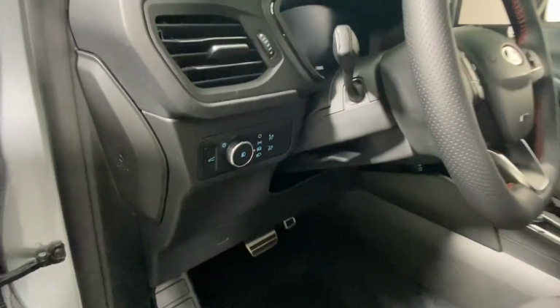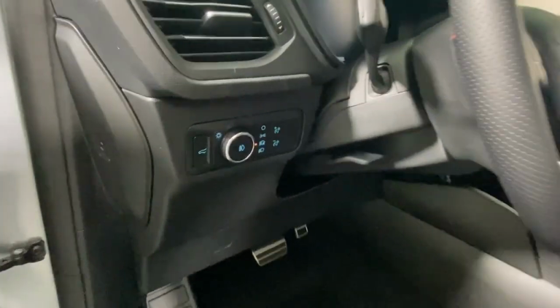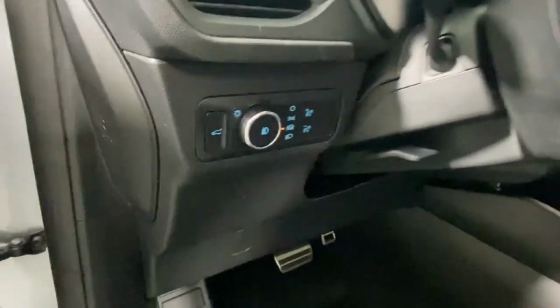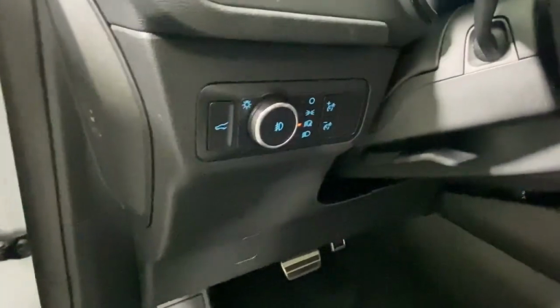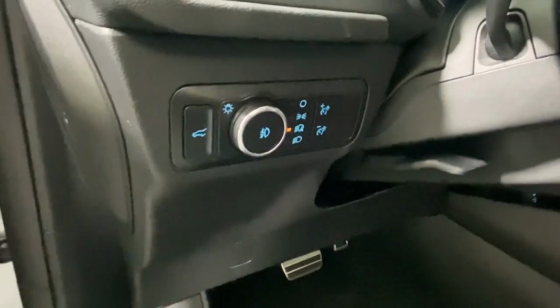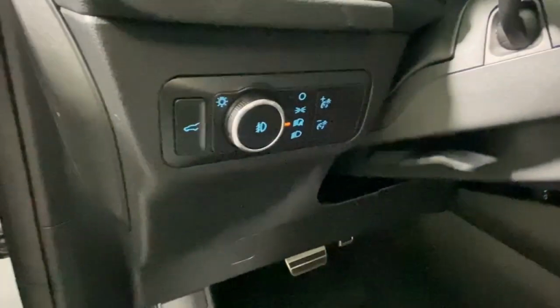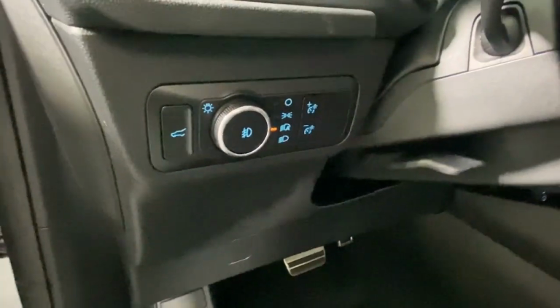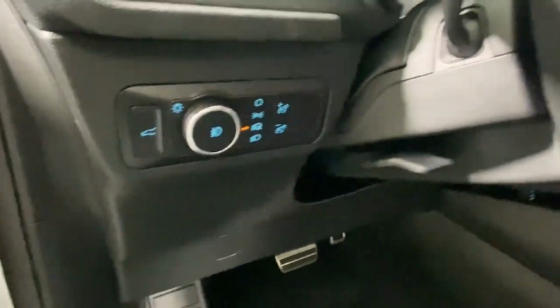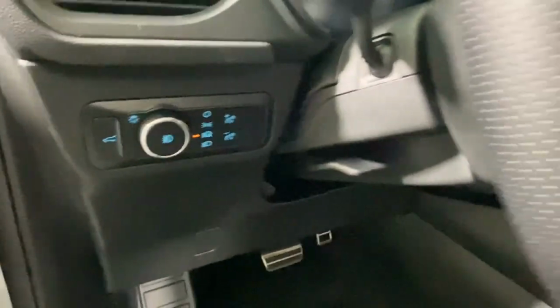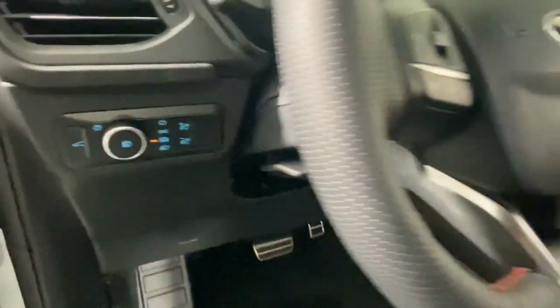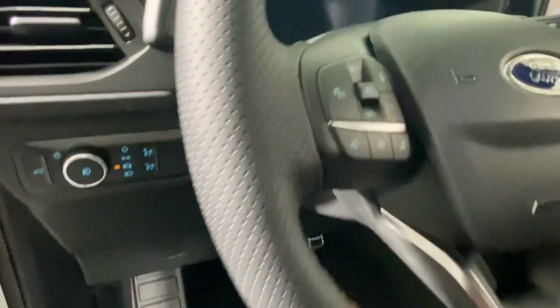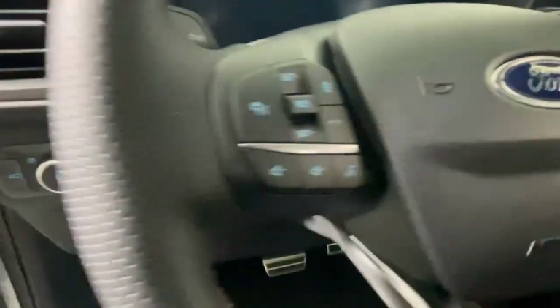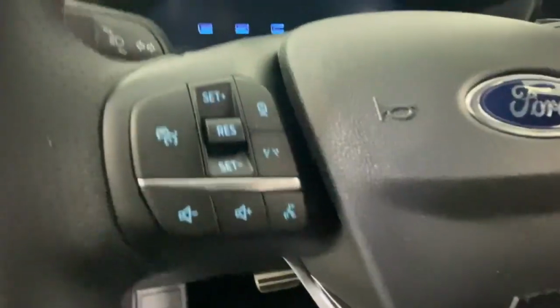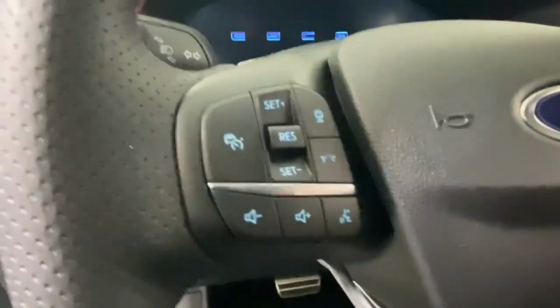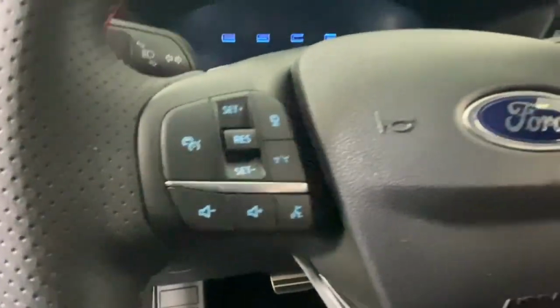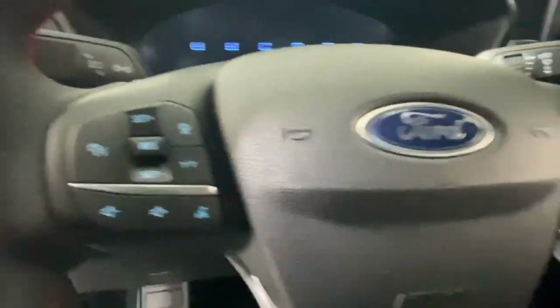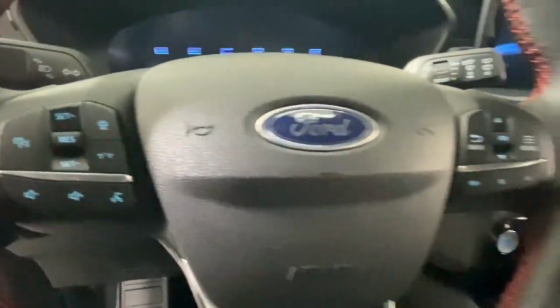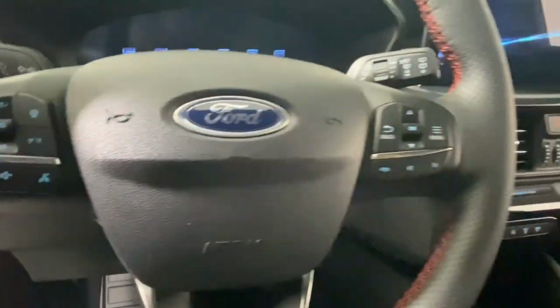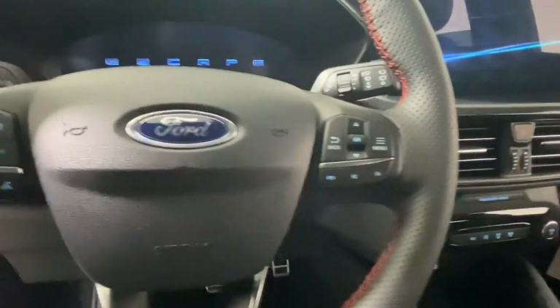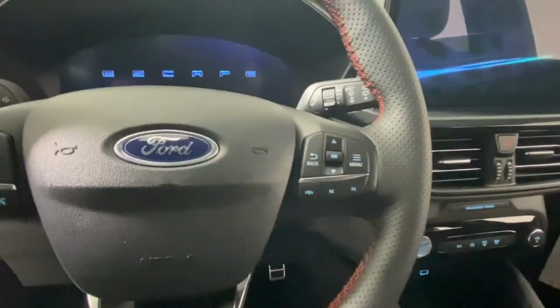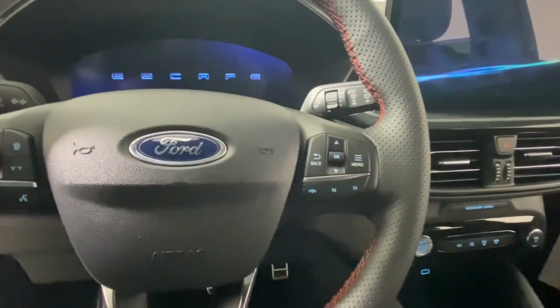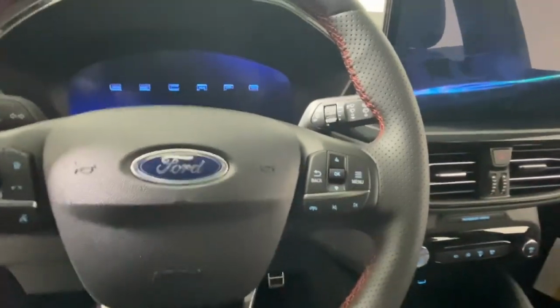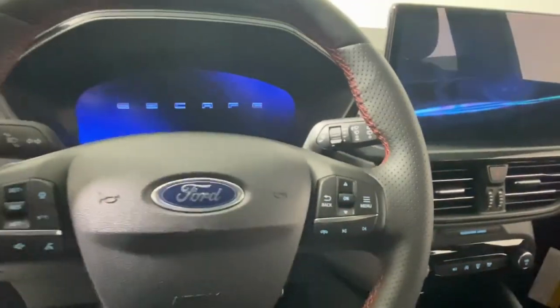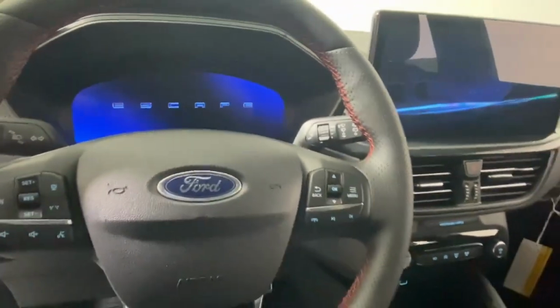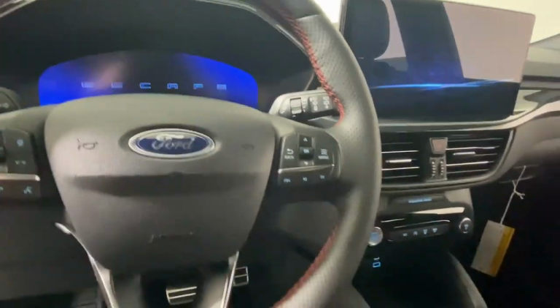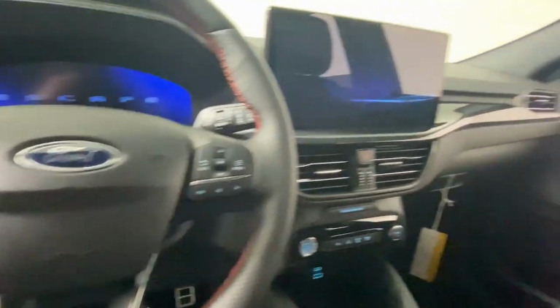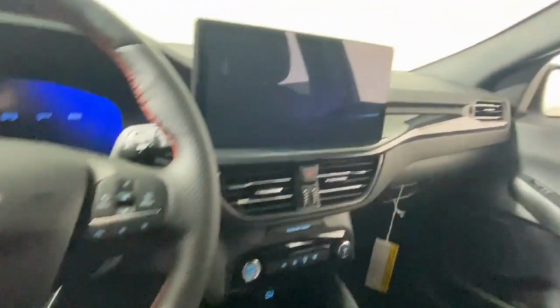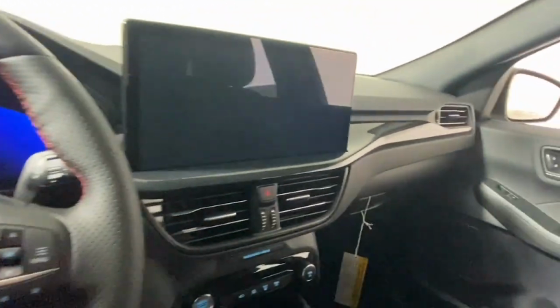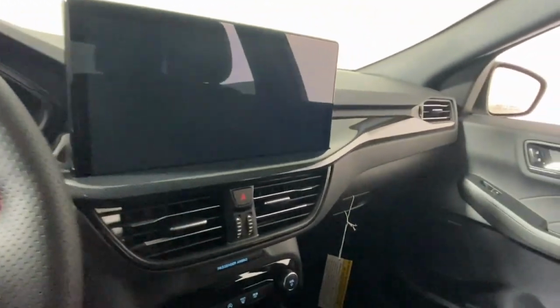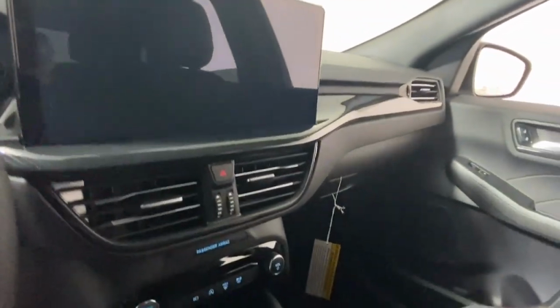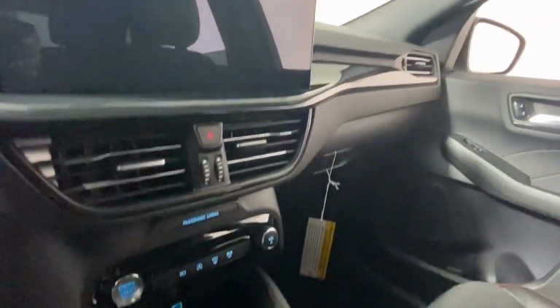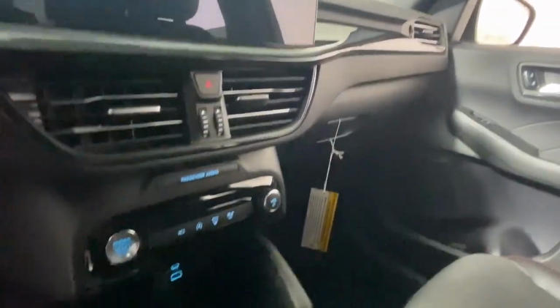Designed to be family-friendly with a can-do heart, its technology protects, connects, and entertains so you can relax and enjoy its comfortable, responsive ride.